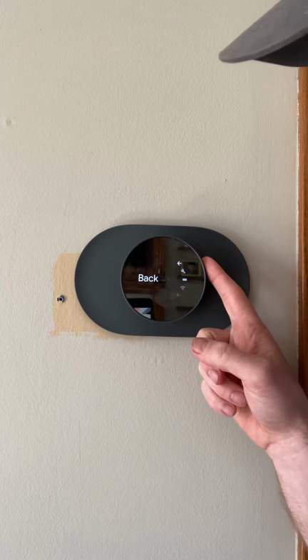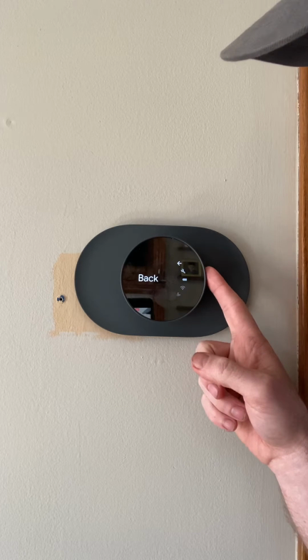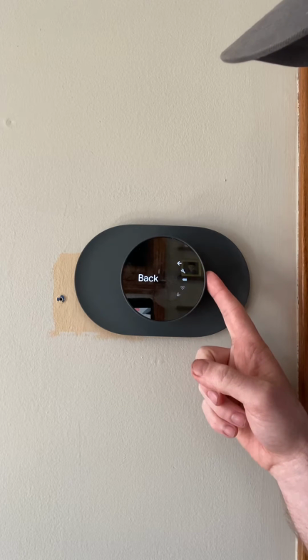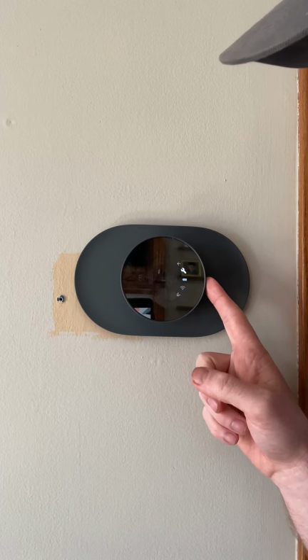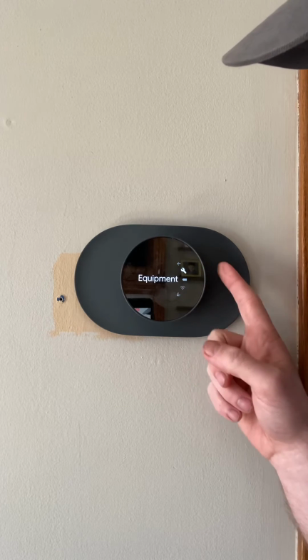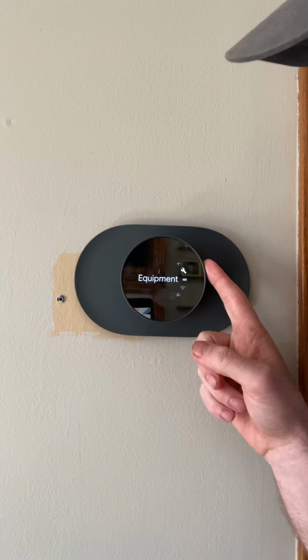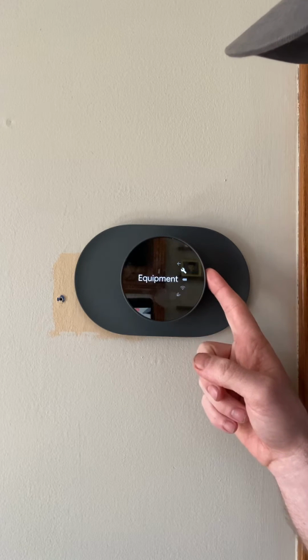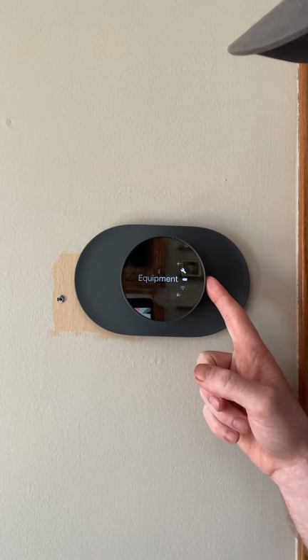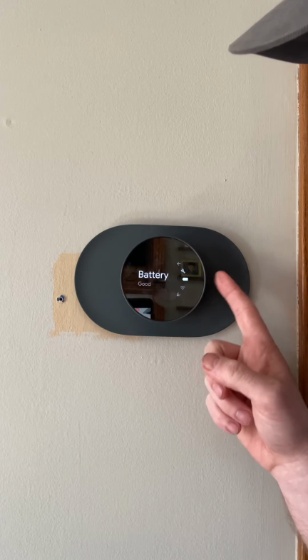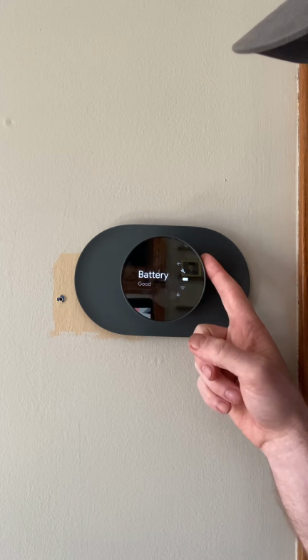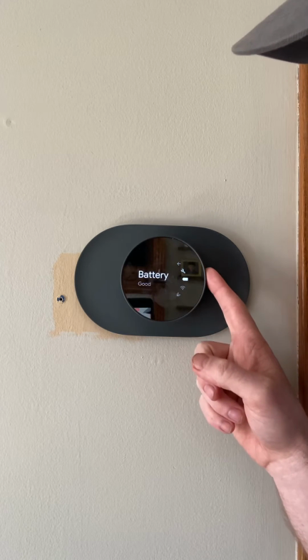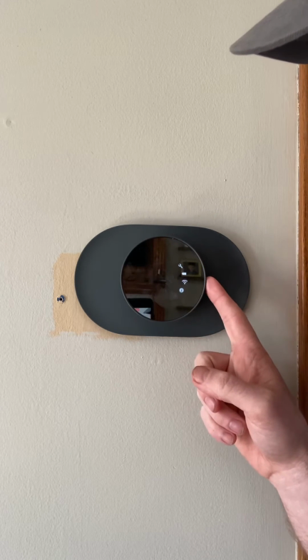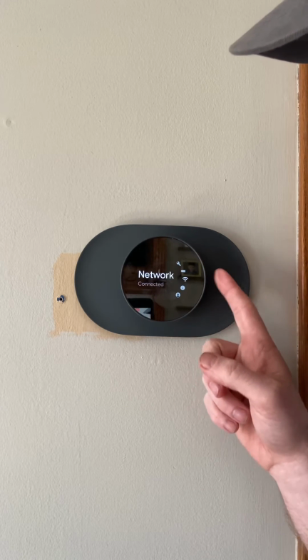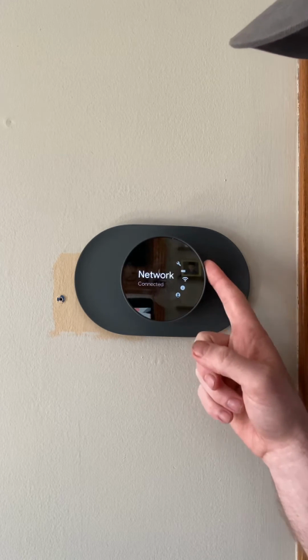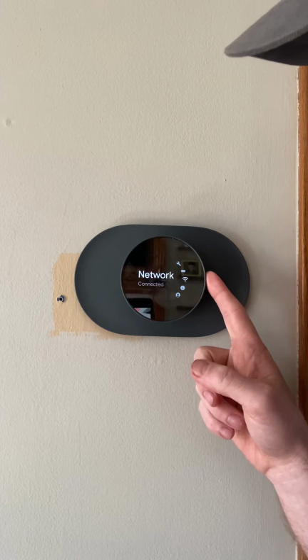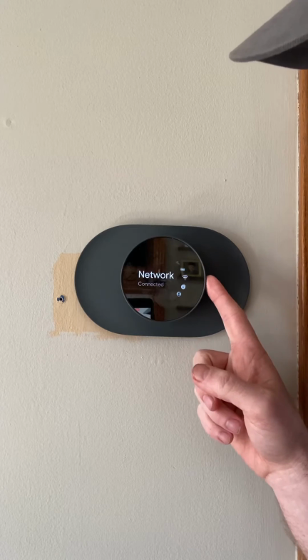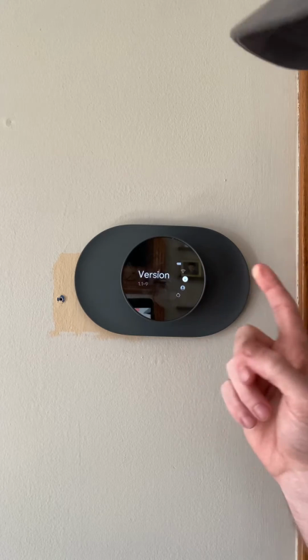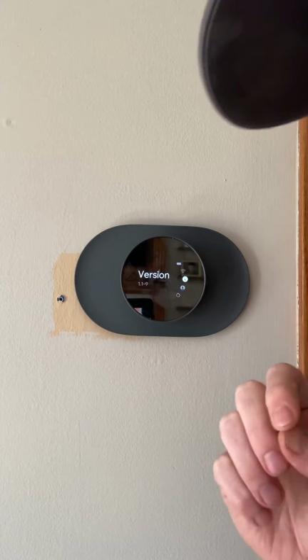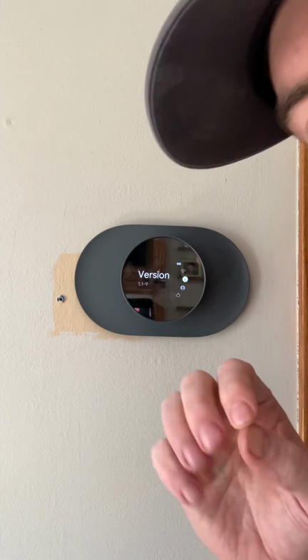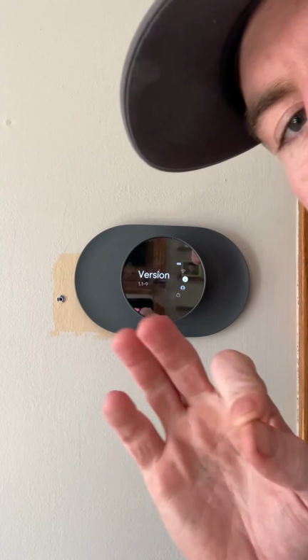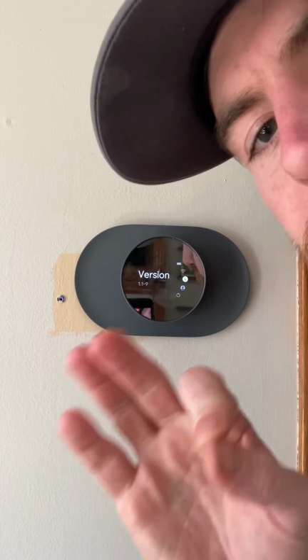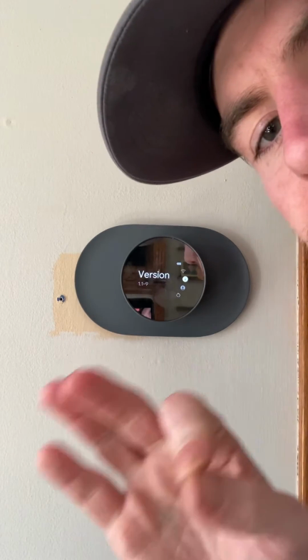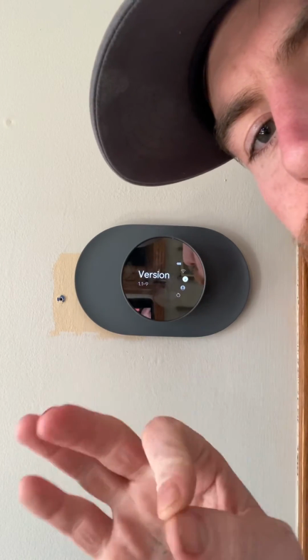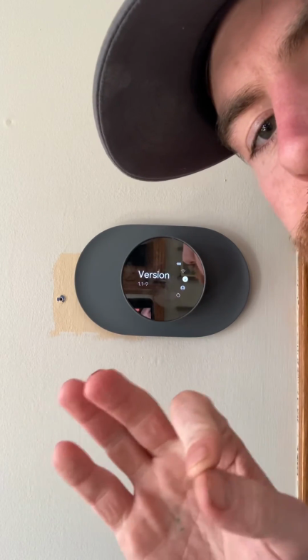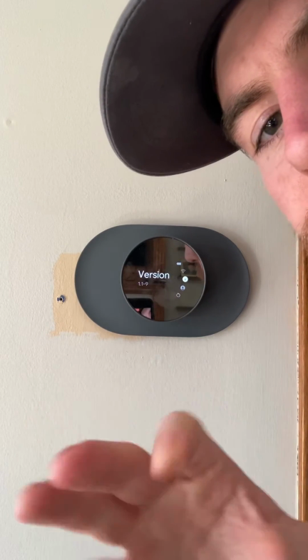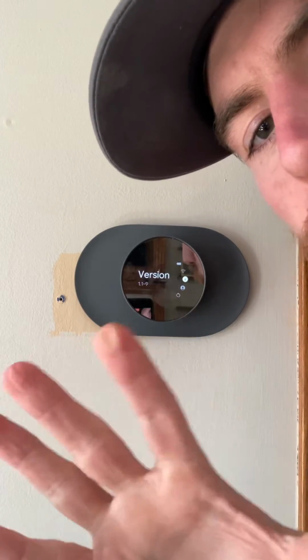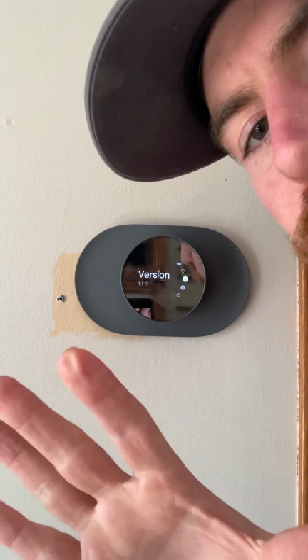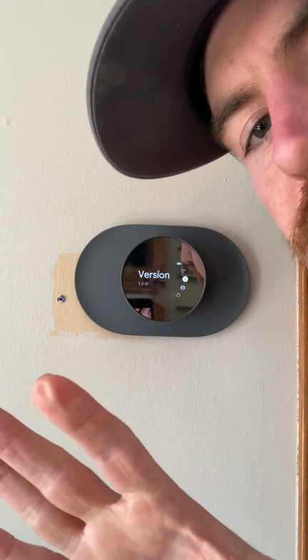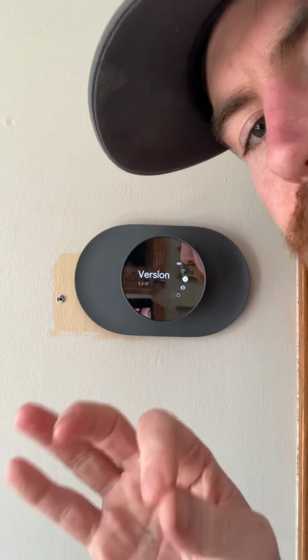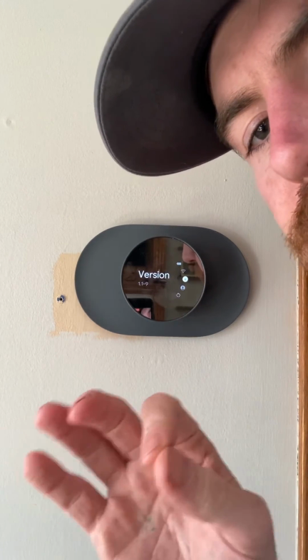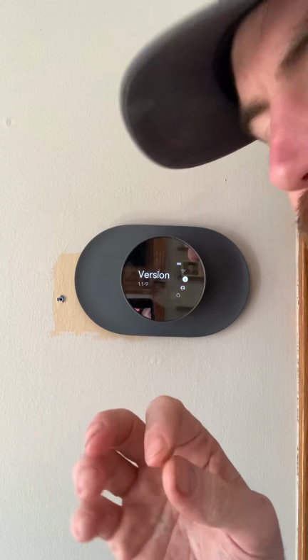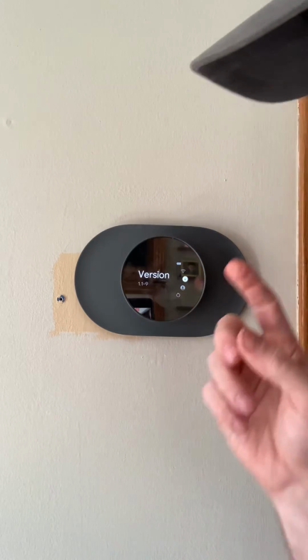When you go to the Settings tab, it's going to be on the very bottom. You'll go past the Wi-Fi, the equipment, and the battery. To reset, you're going to want to make sure that it's plugged in, because you won't be able to reset it if it doesn't have power.